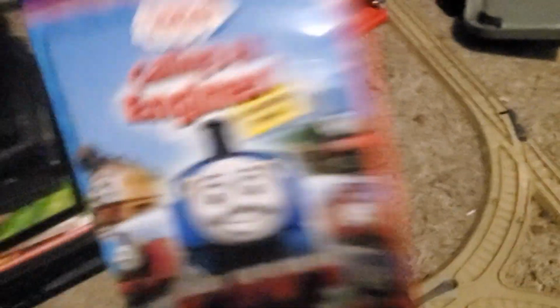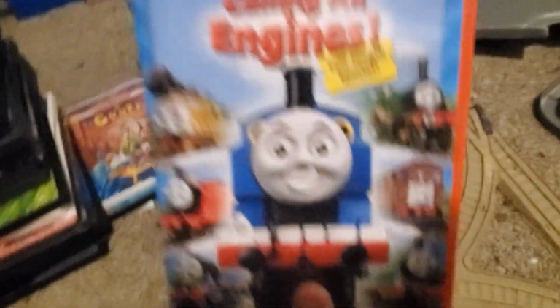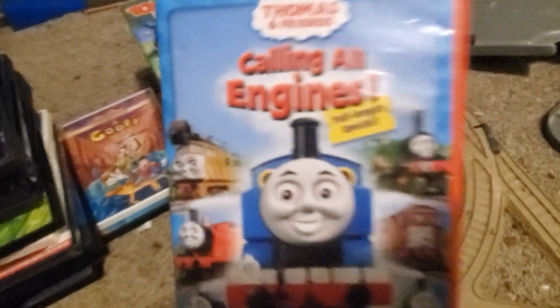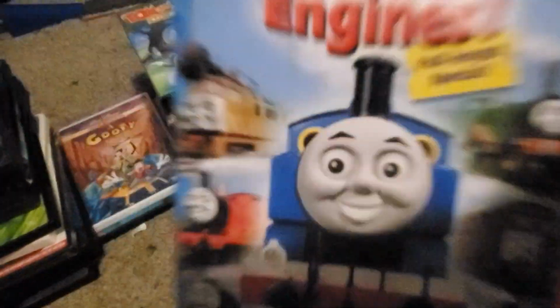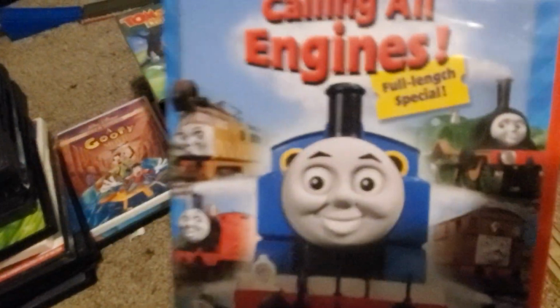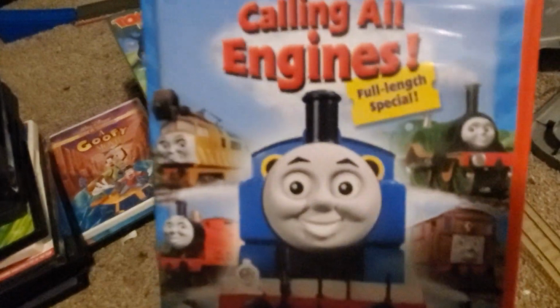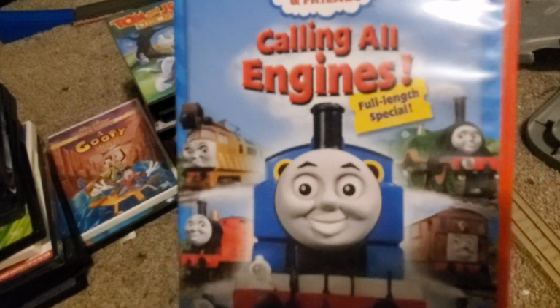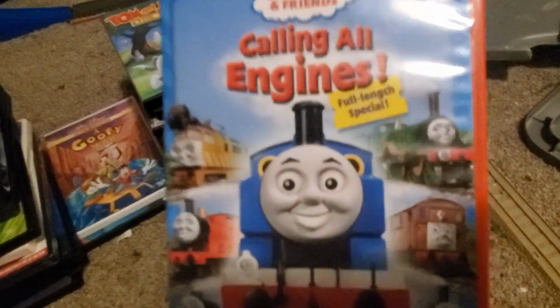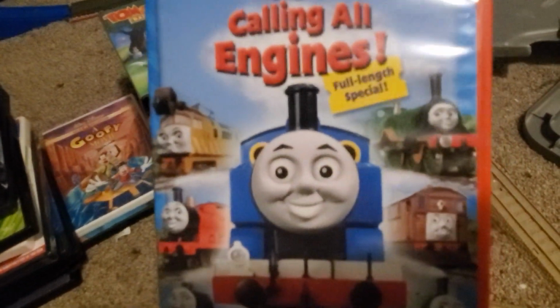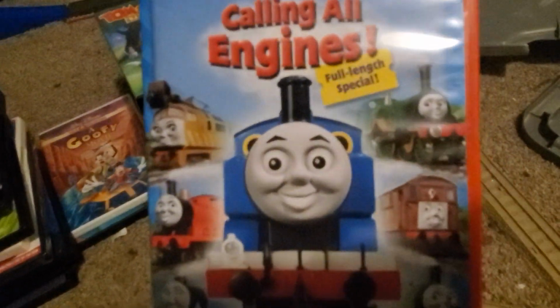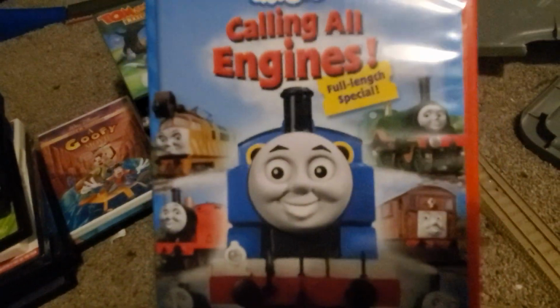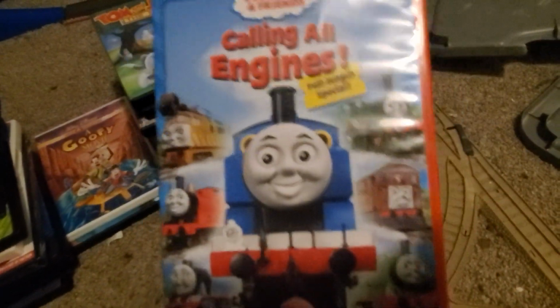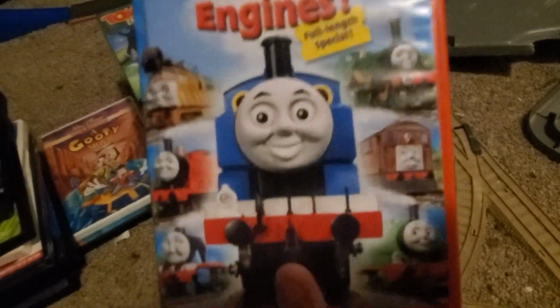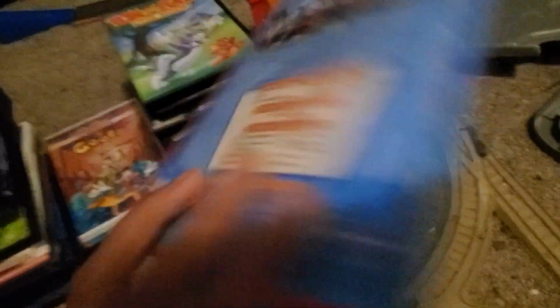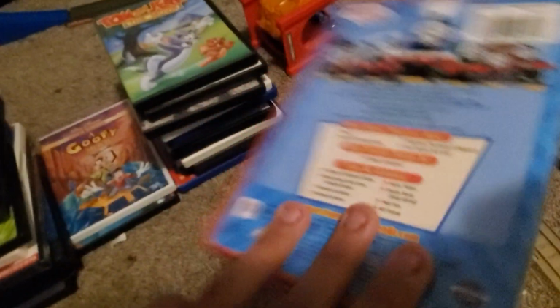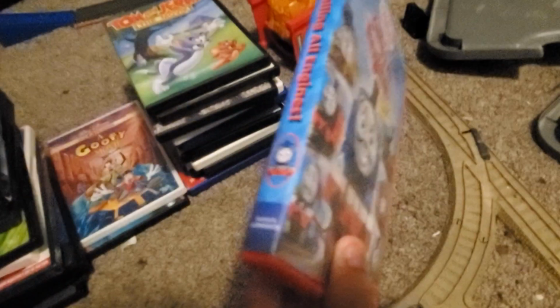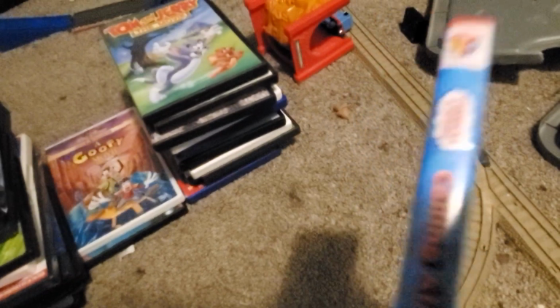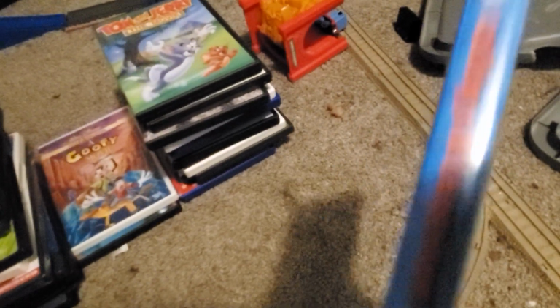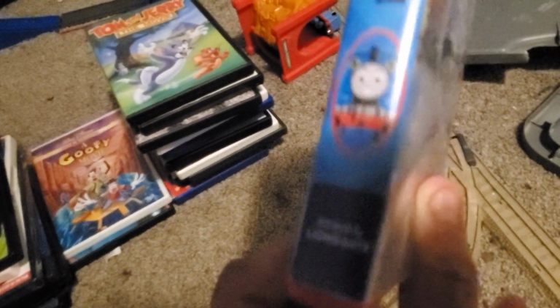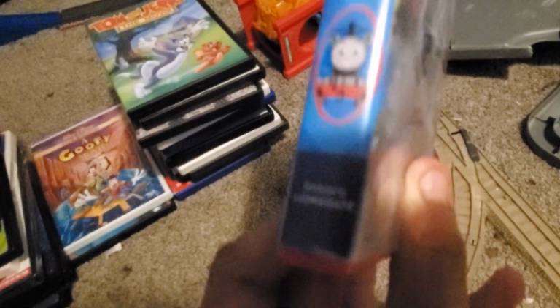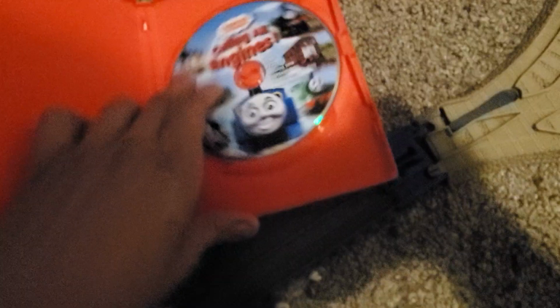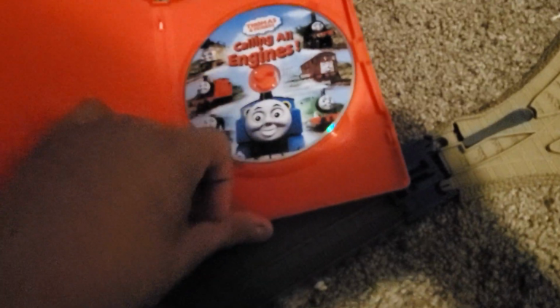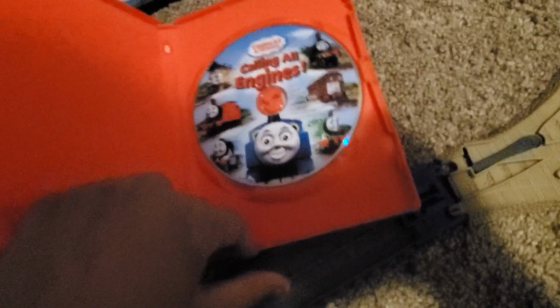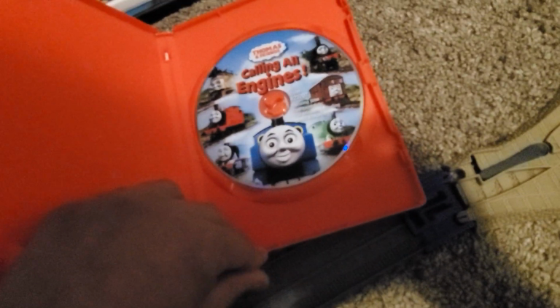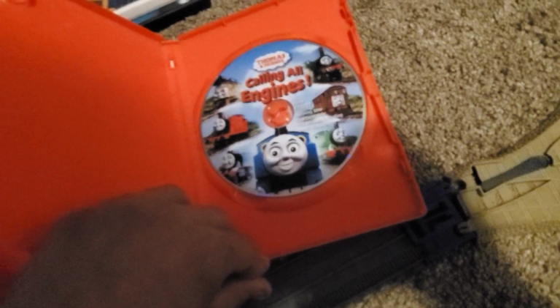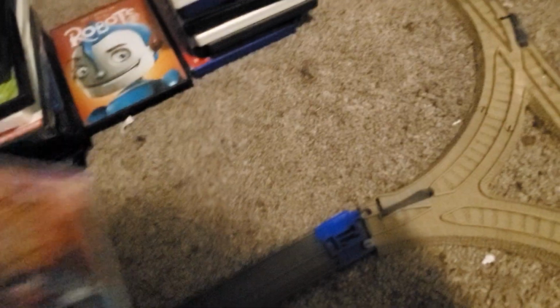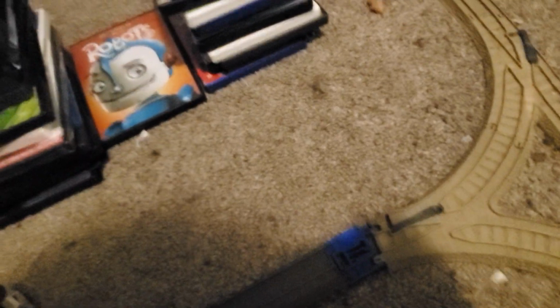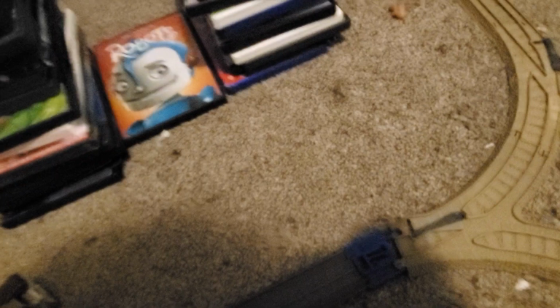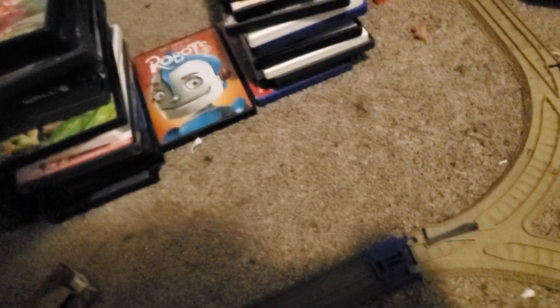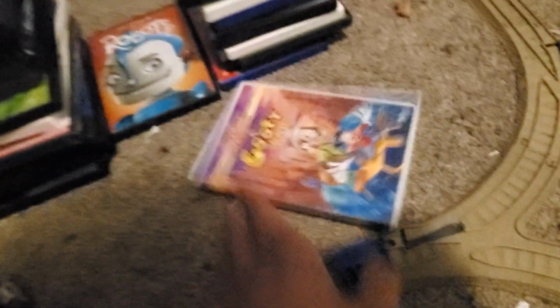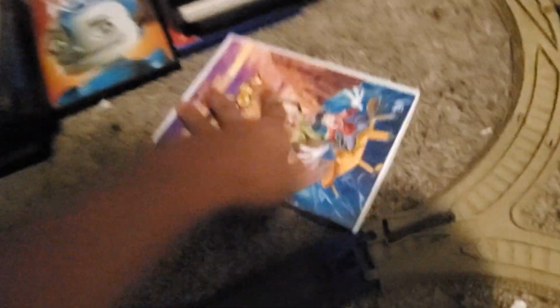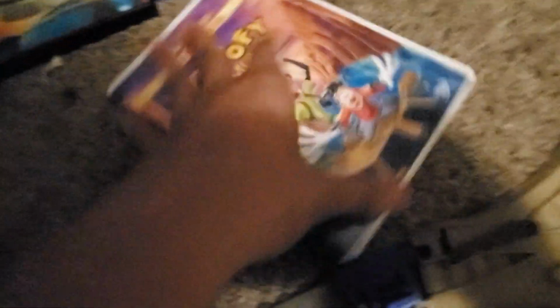Up next we have Calling All Engines — the first ever Thomas full-length special, which is basically a movie. Here's the front, the back, and the side. This is the widescreen pressing, and here's the disc.